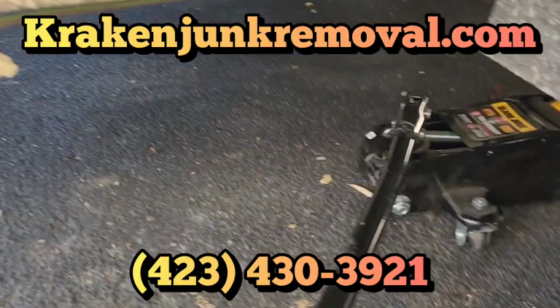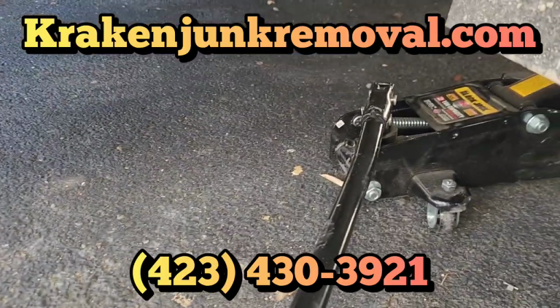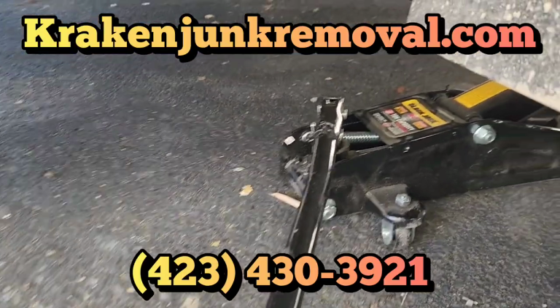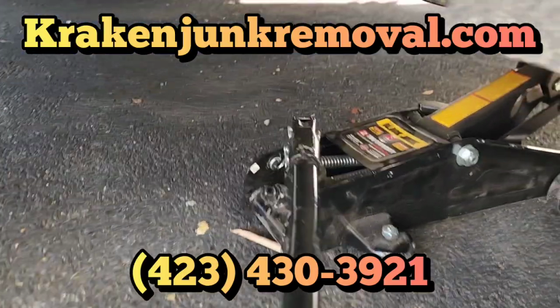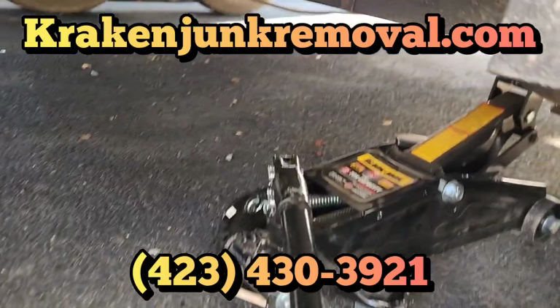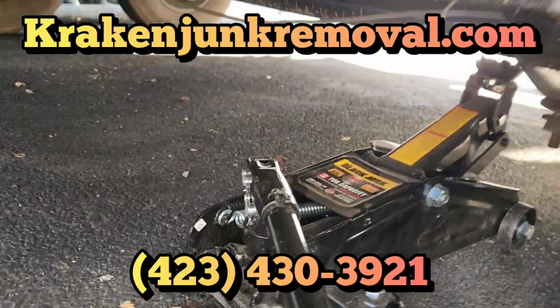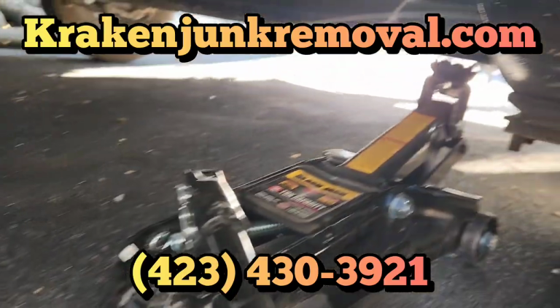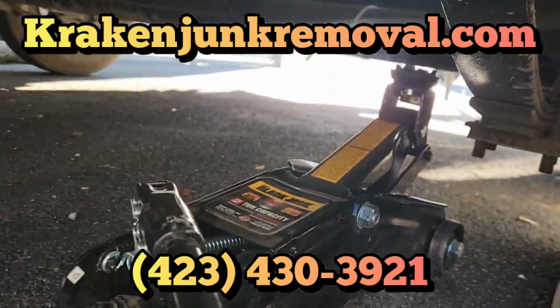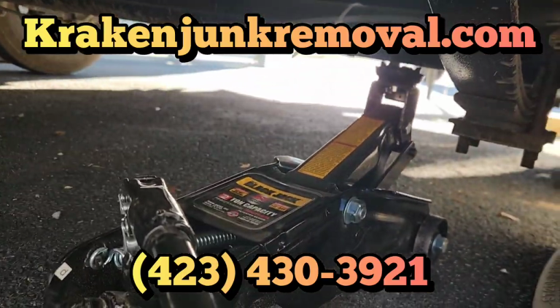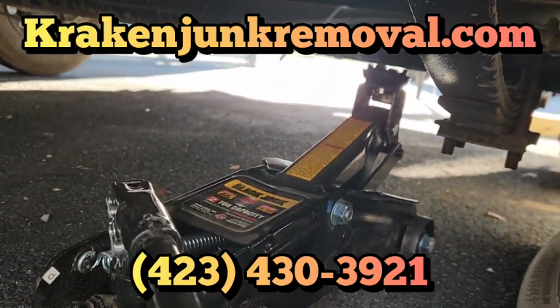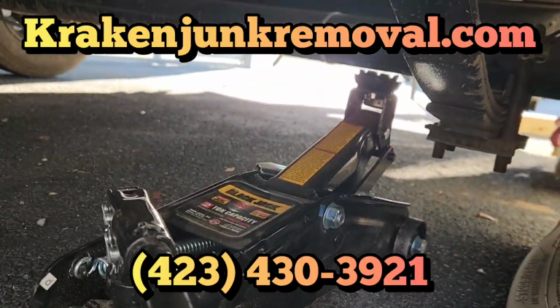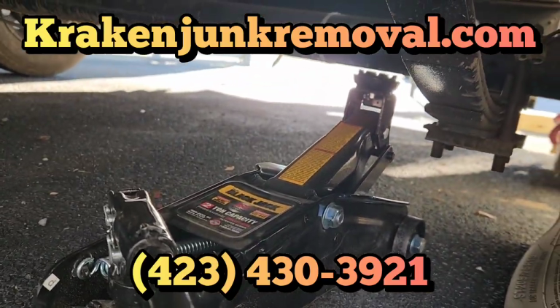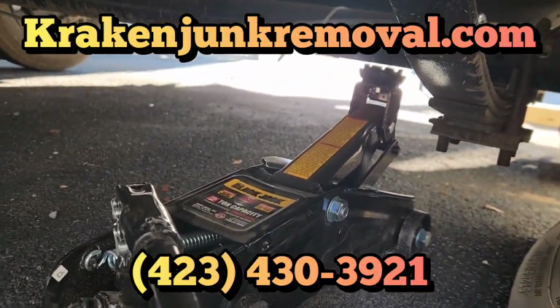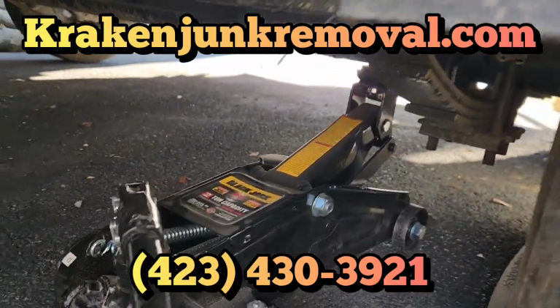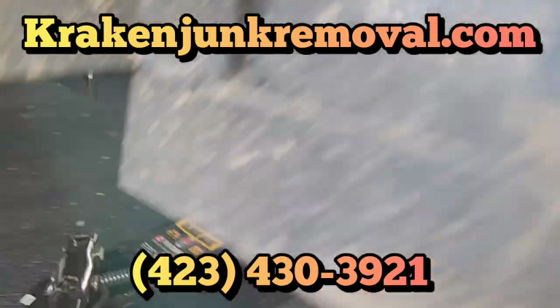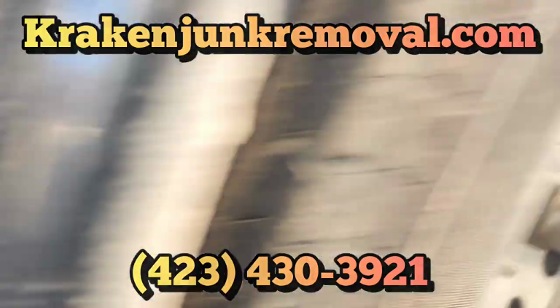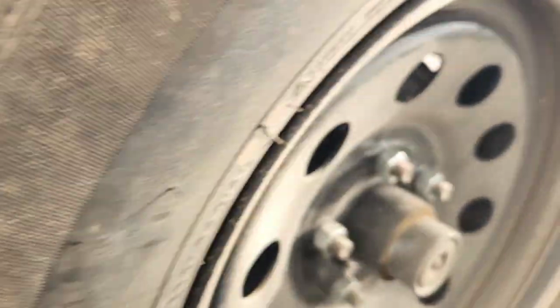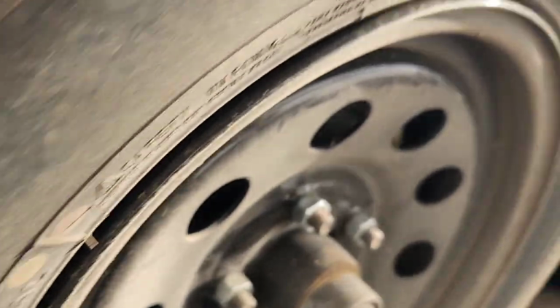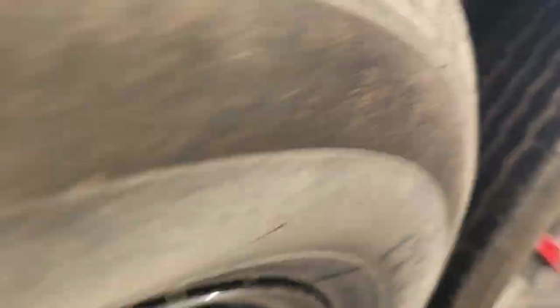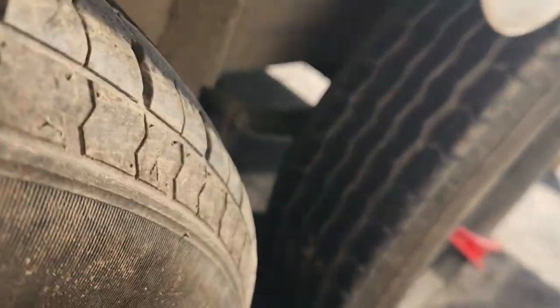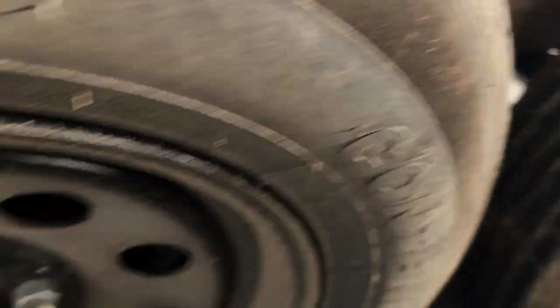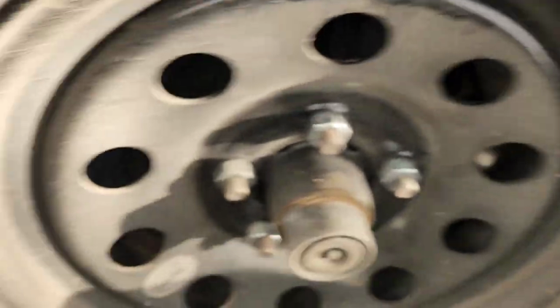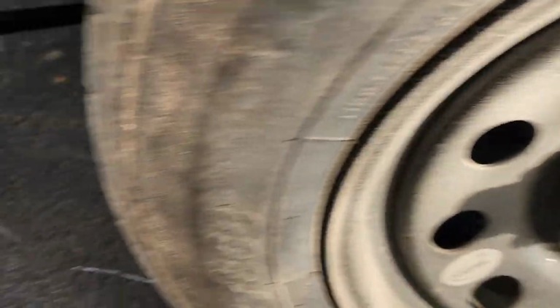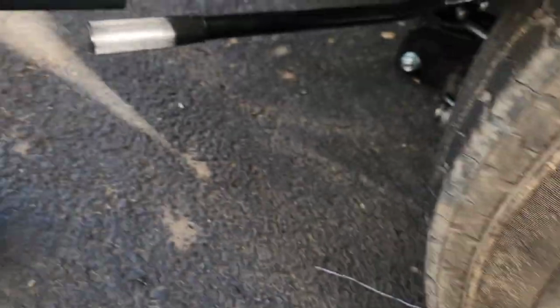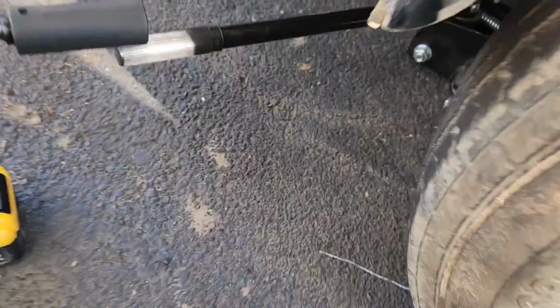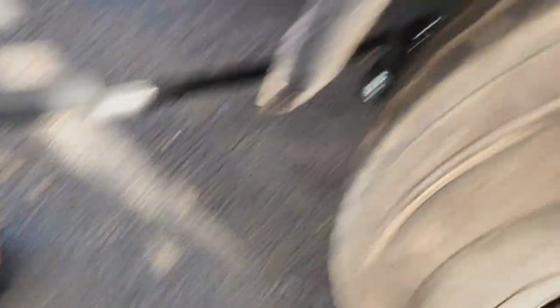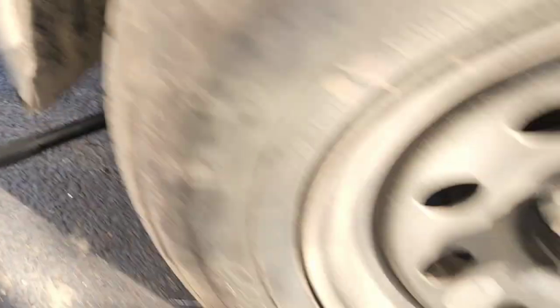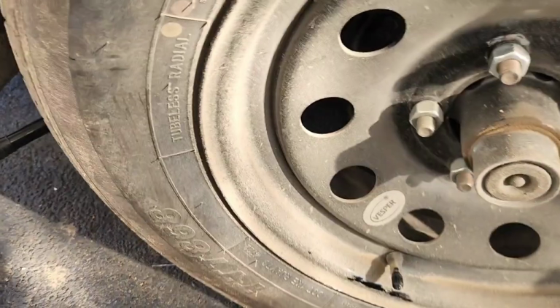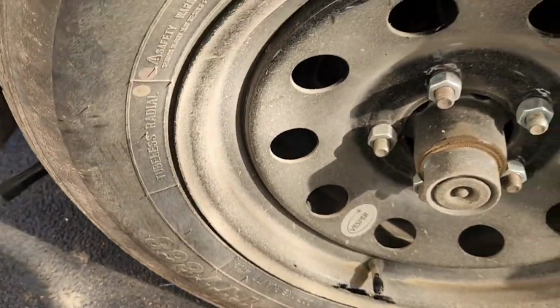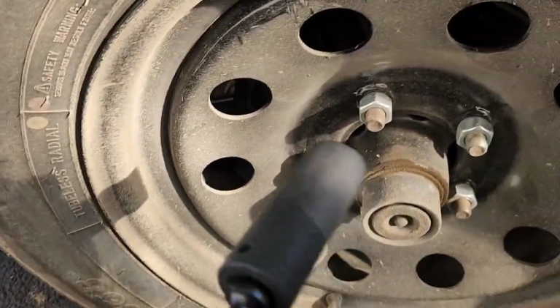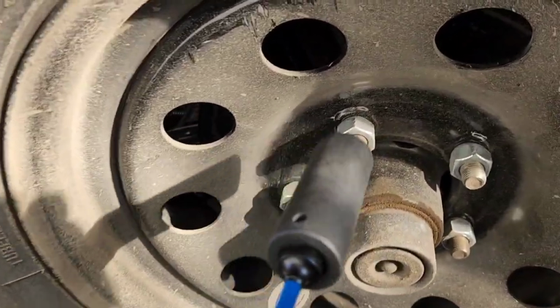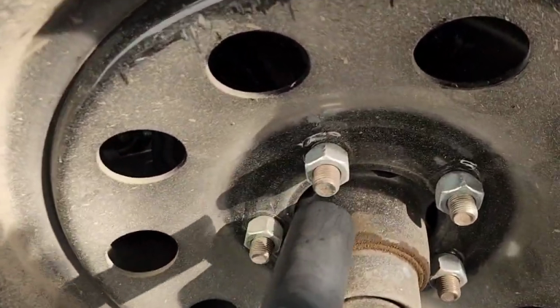So we're going to be doing a little day in the life video of a junk hauler. These are some of the things that we experience on a day-to-day basis.